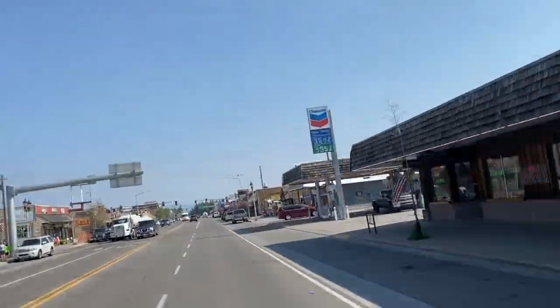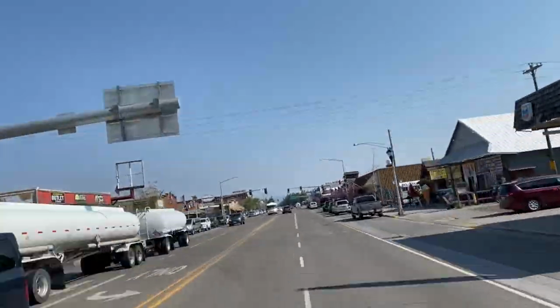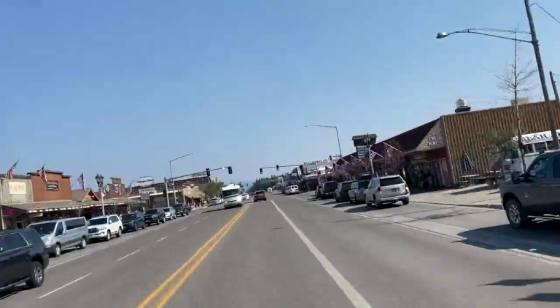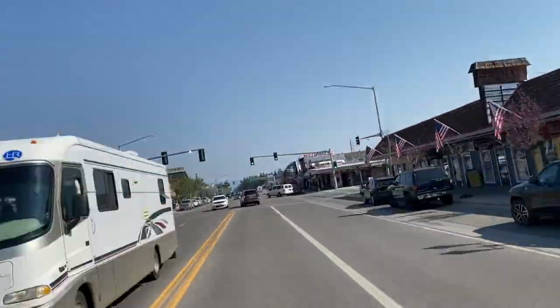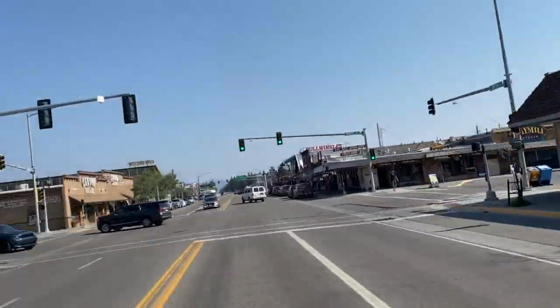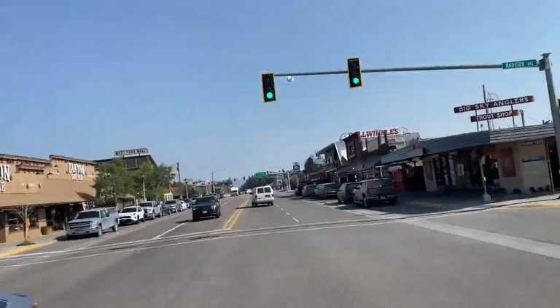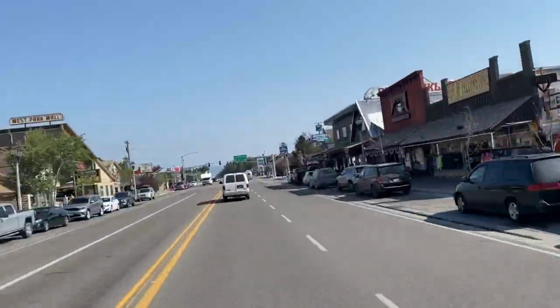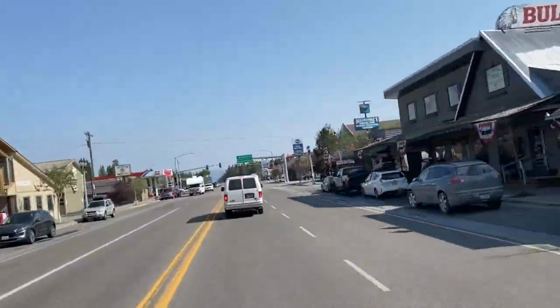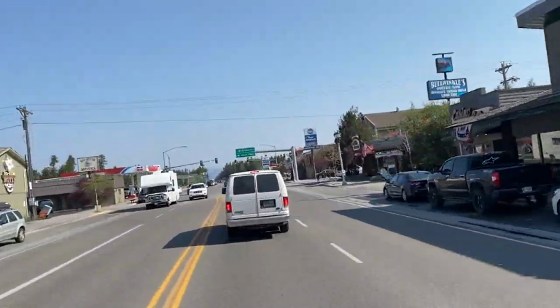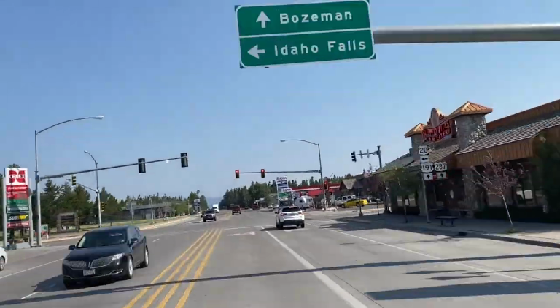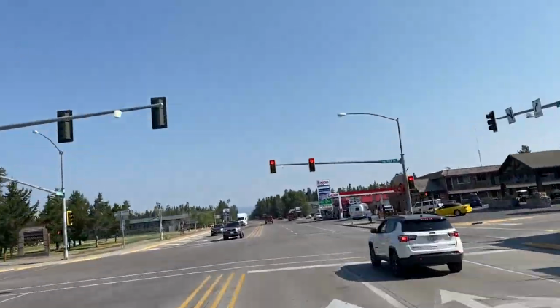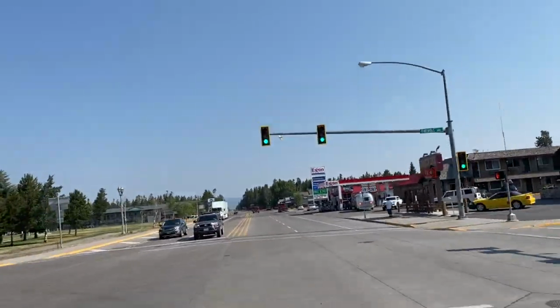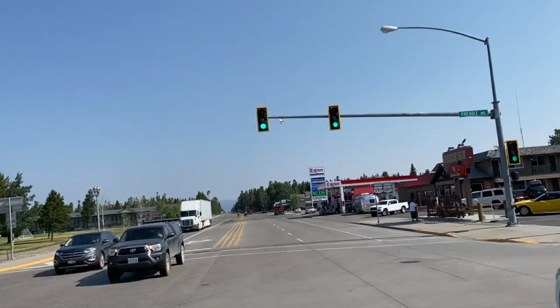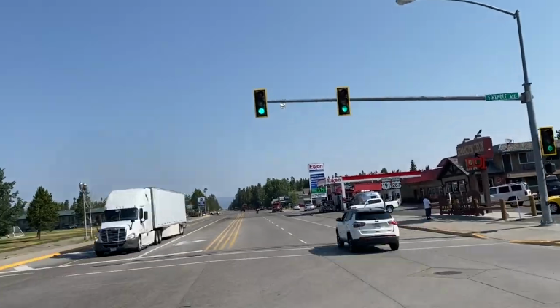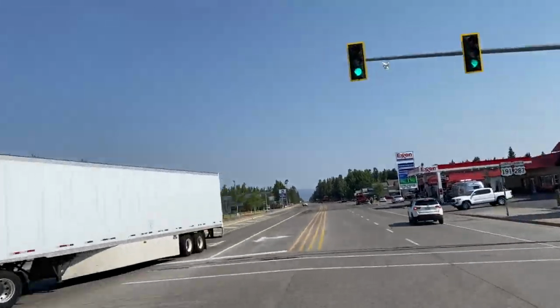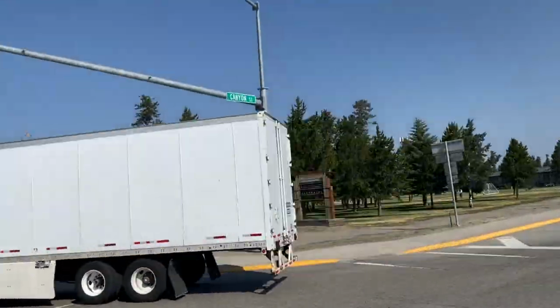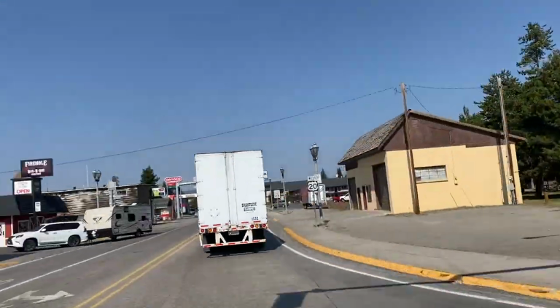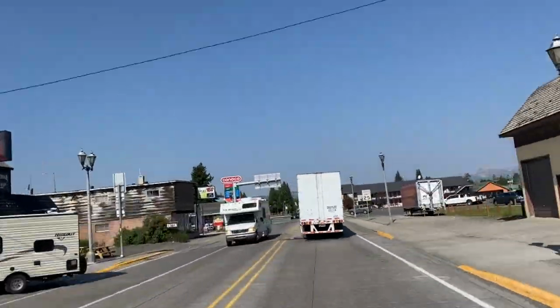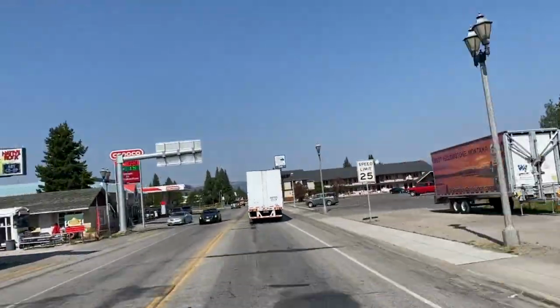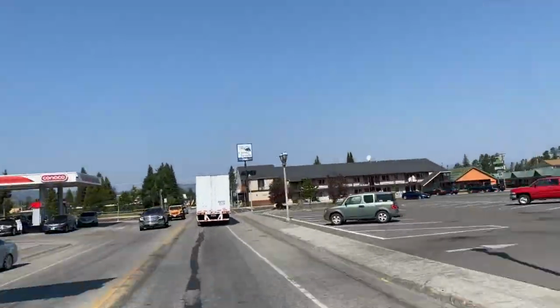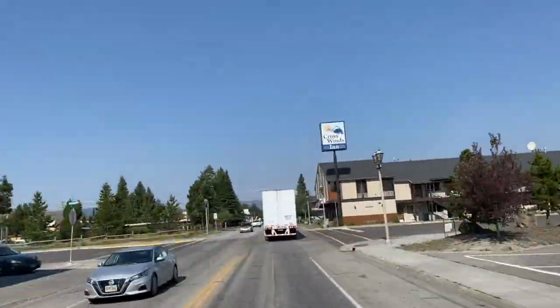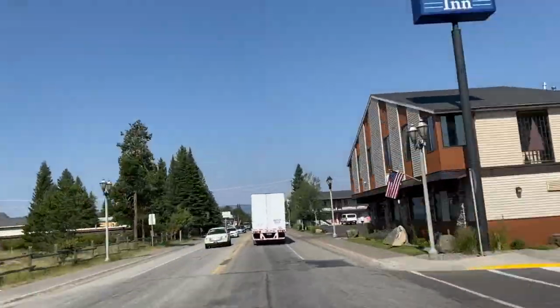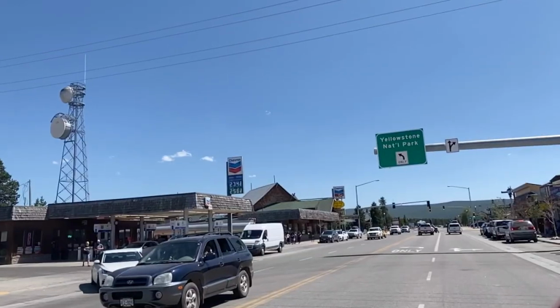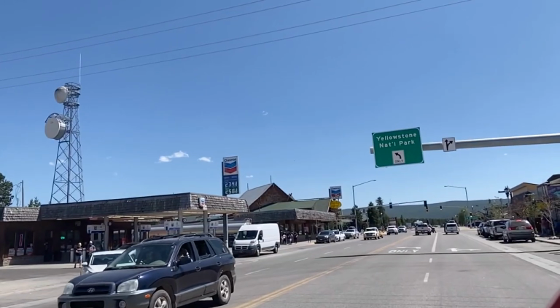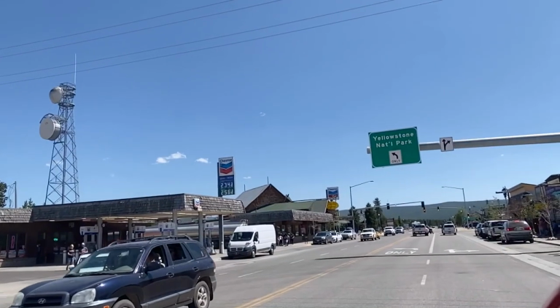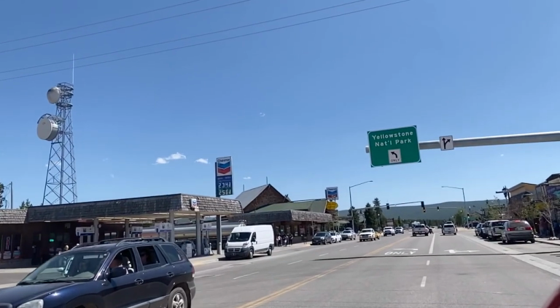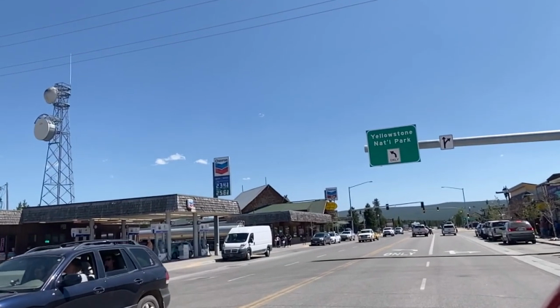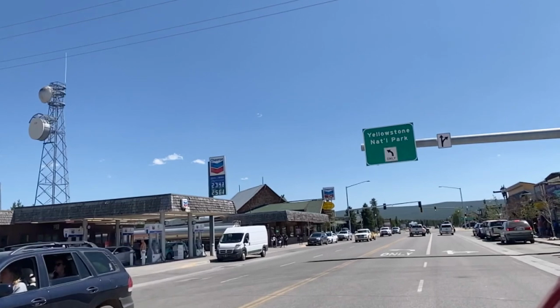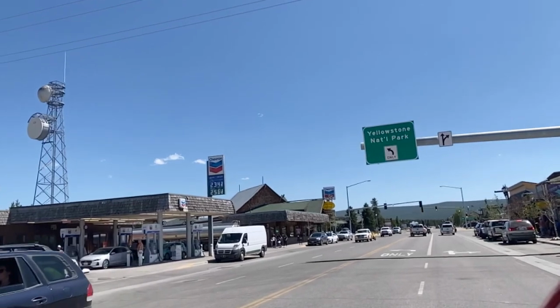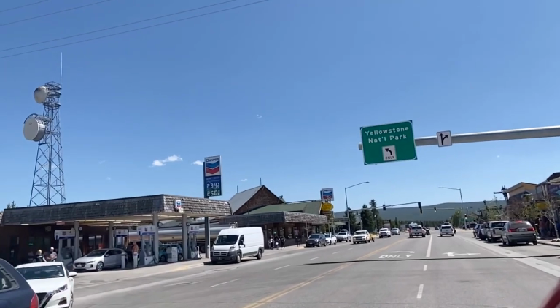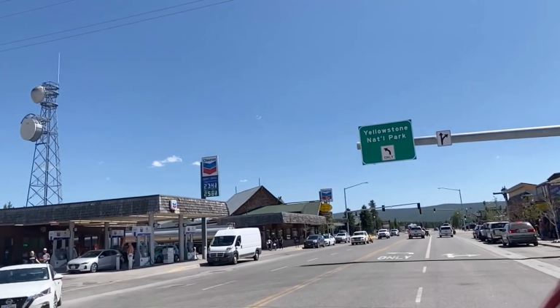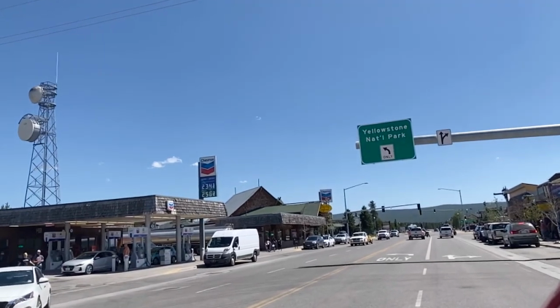While most of Yellowstone is in Wyoming, a small section of the park extends into Montana, so three of the park entrances are located in Montana, including West Yellowstone, which is the most popular entrance to the park.